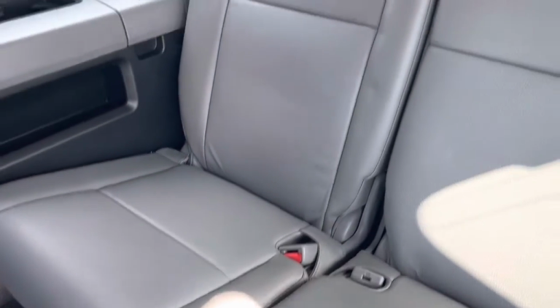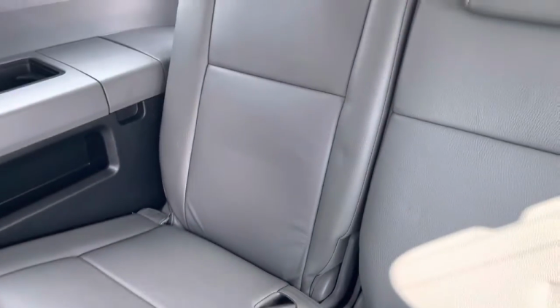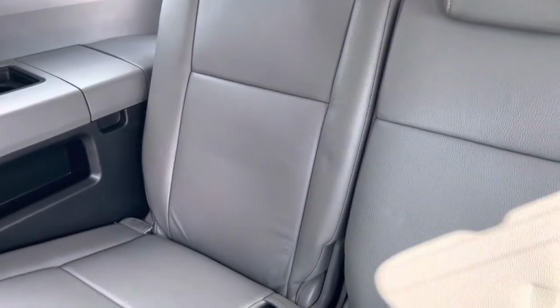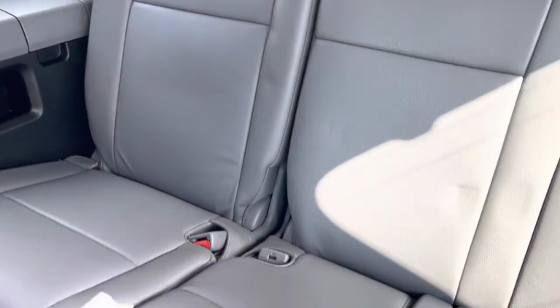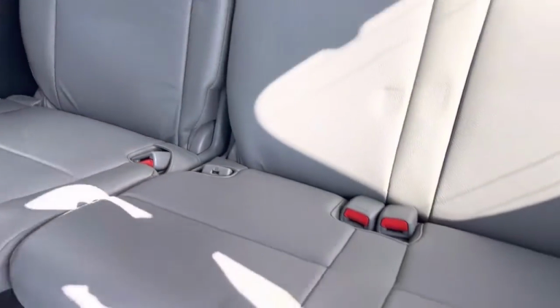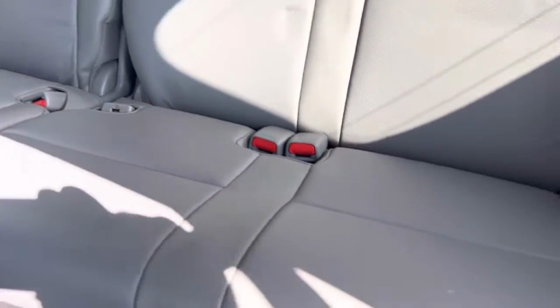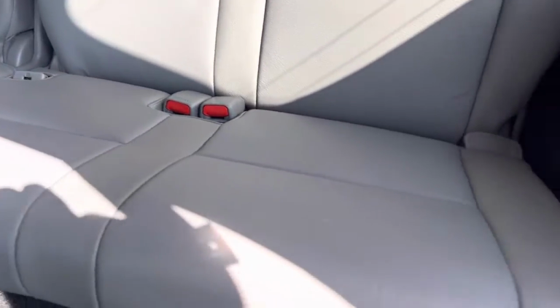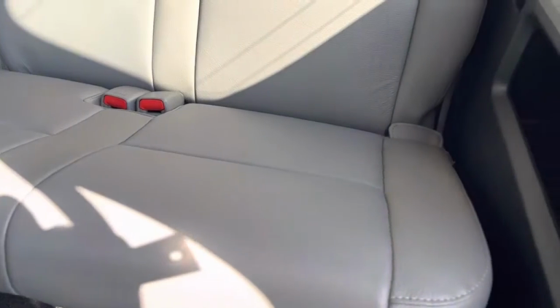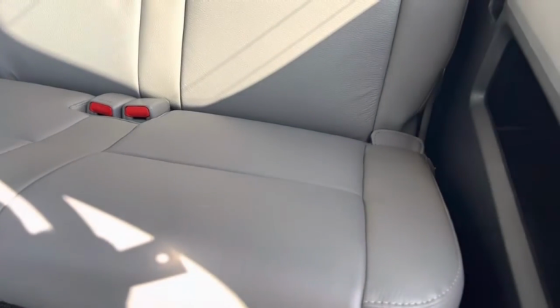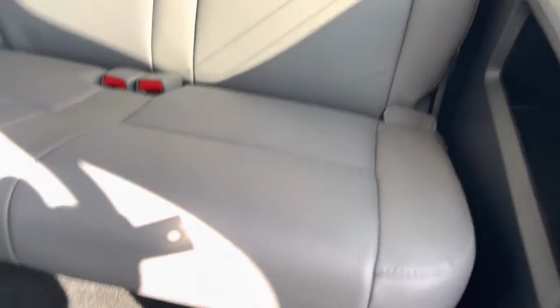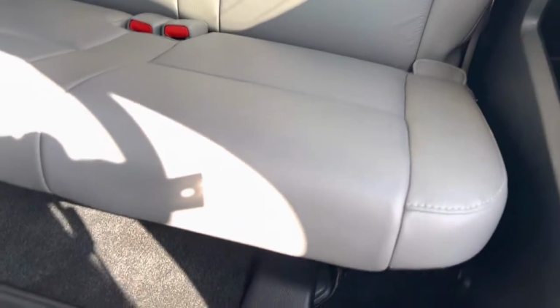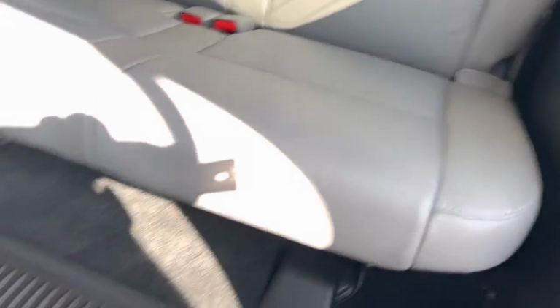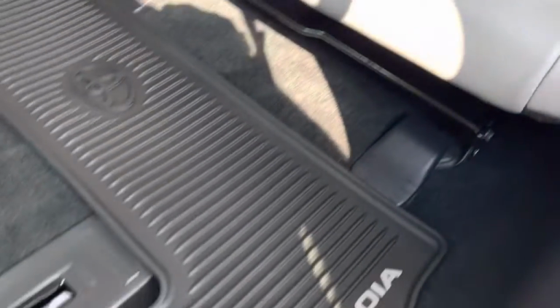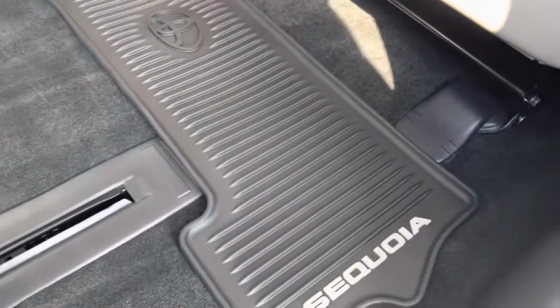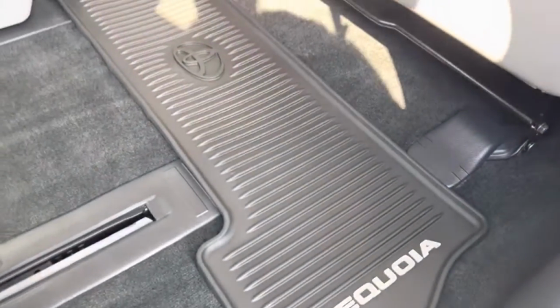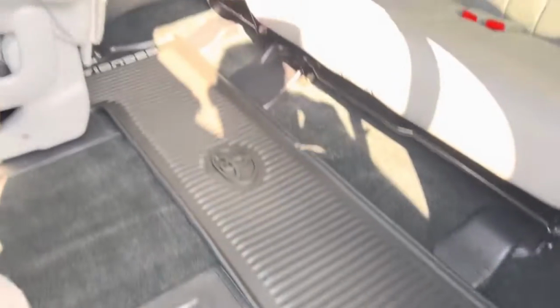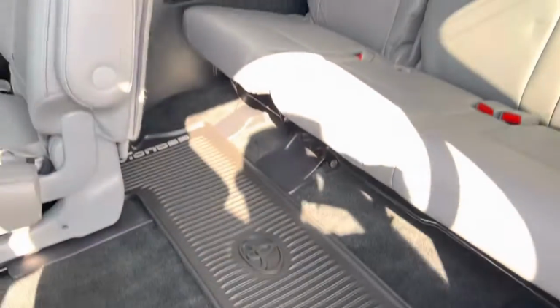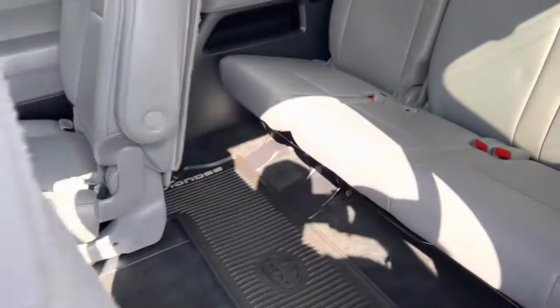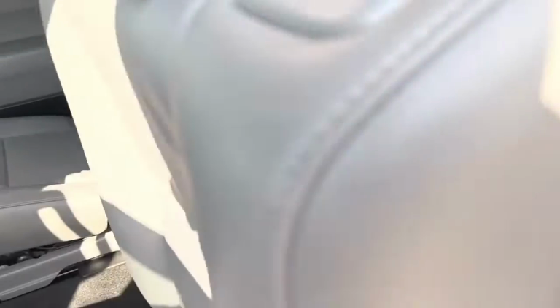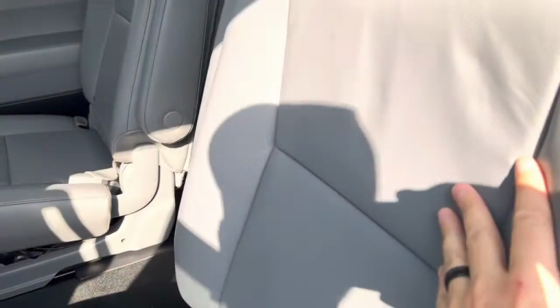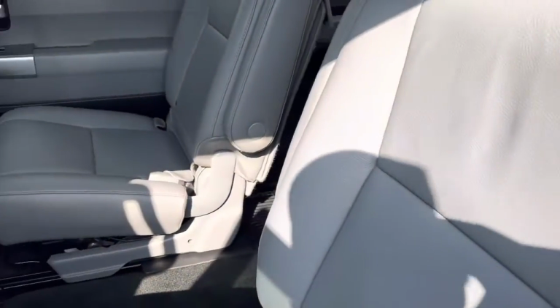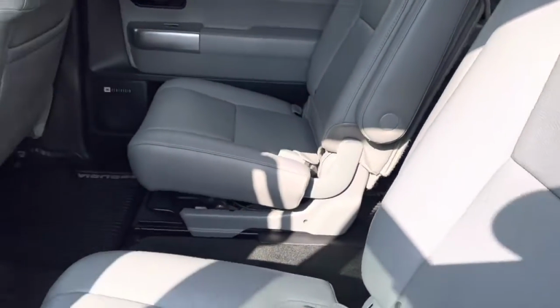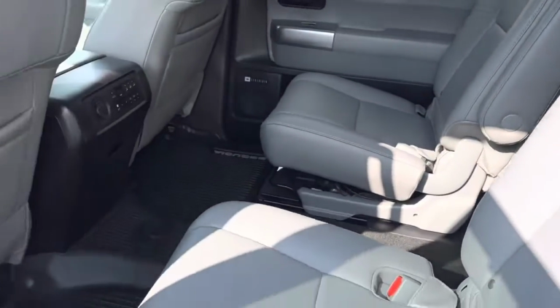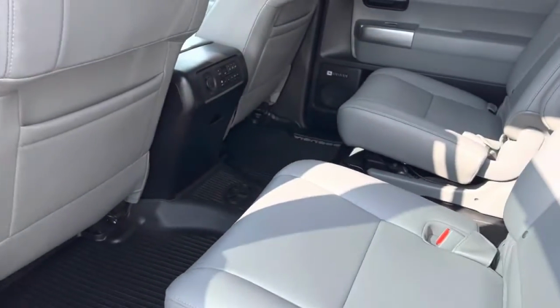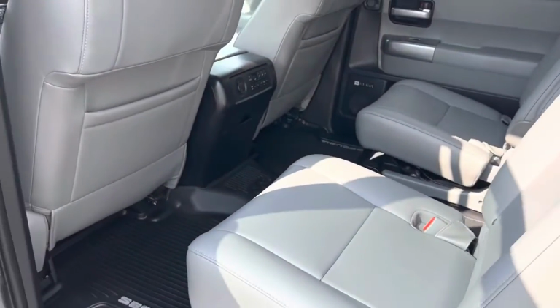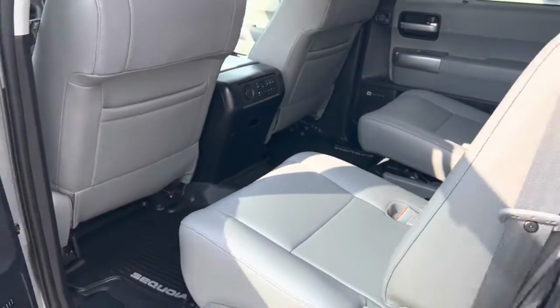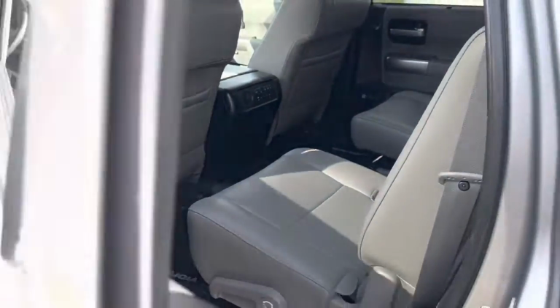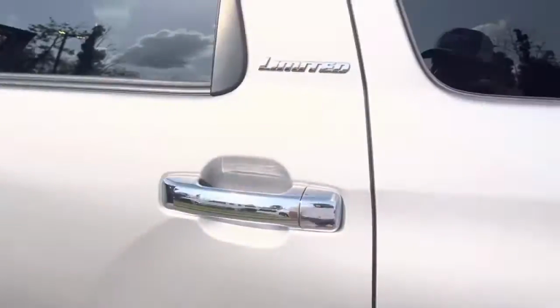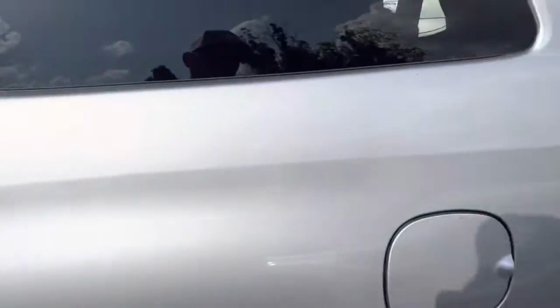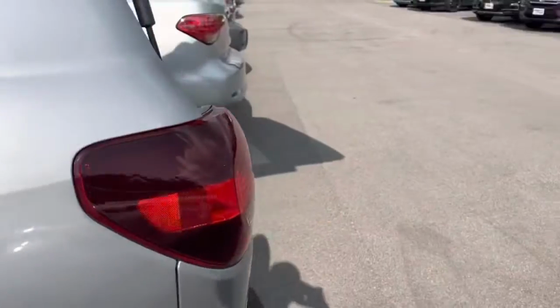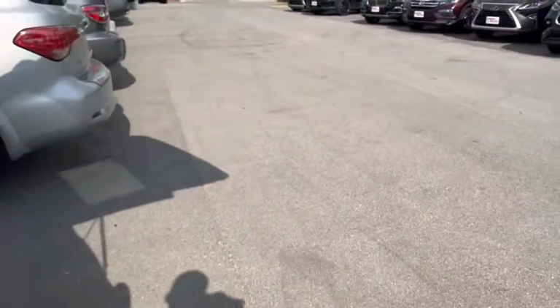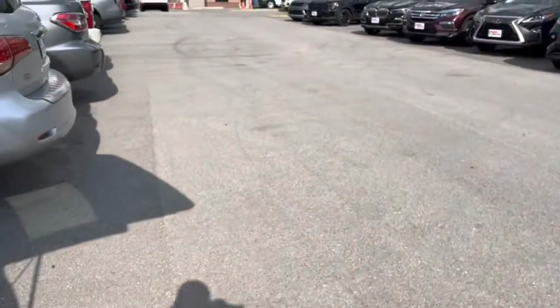The seats back here are in immaculate condition, and you have the Sequoia mat back here as well. Carpet's all looking great. The vehicle has definitely never been smoked in — smells nice and clean, just smells like leather.